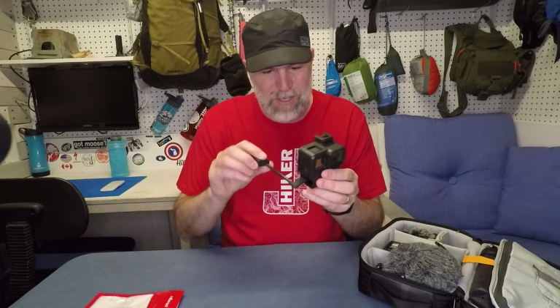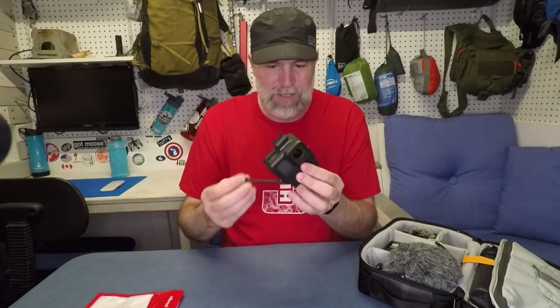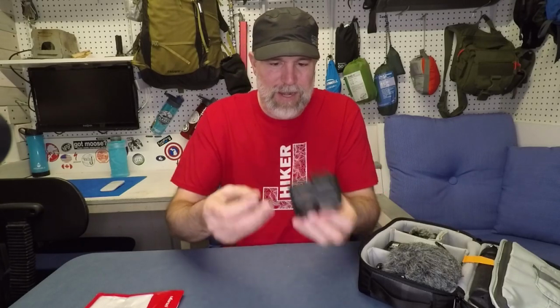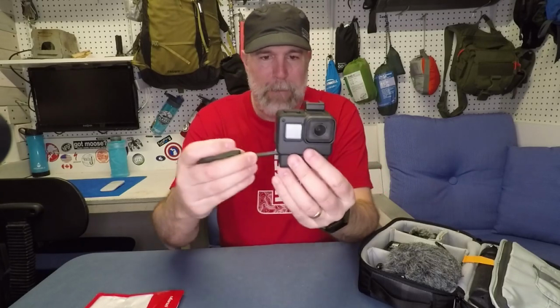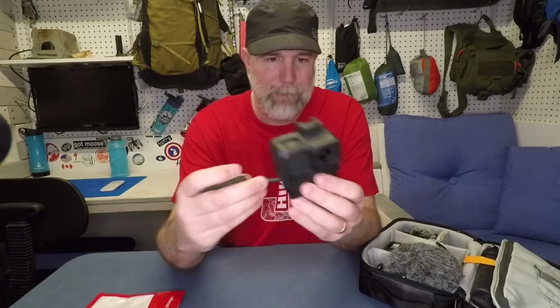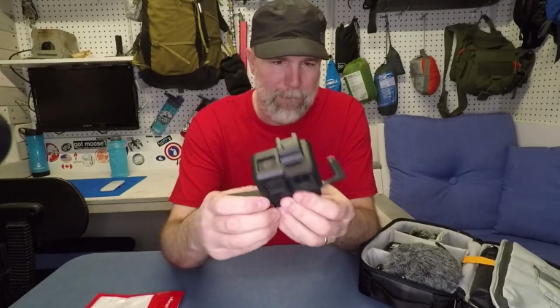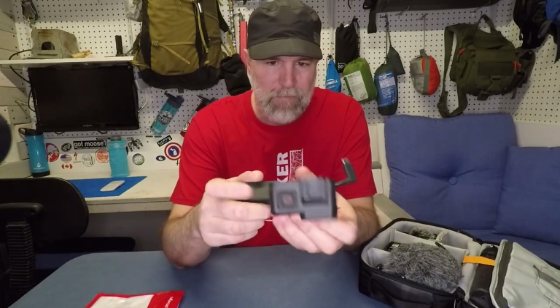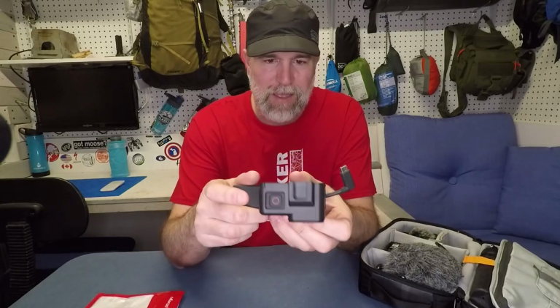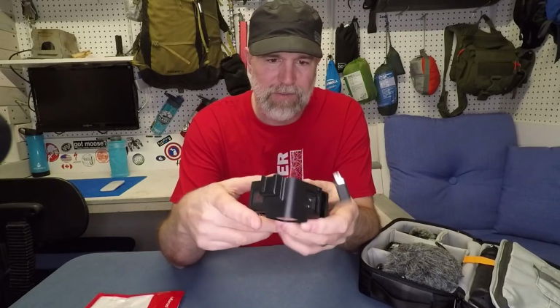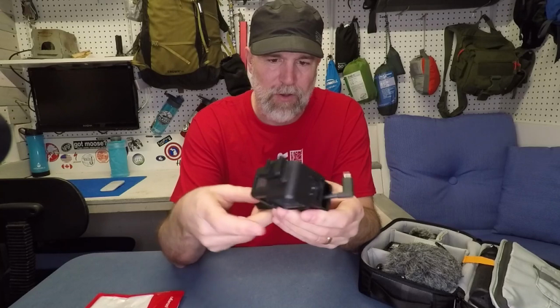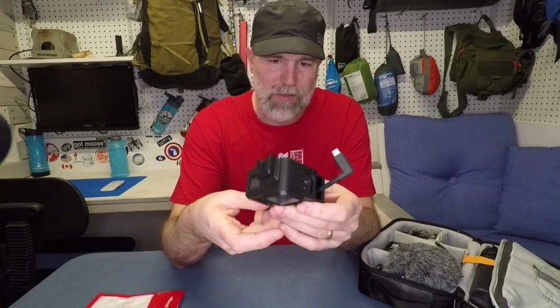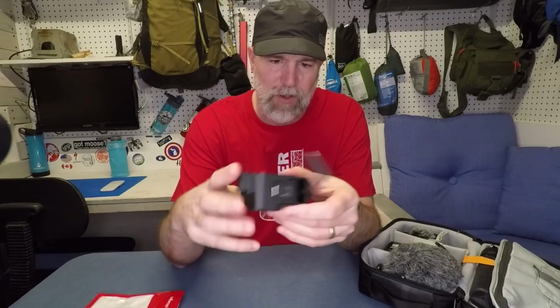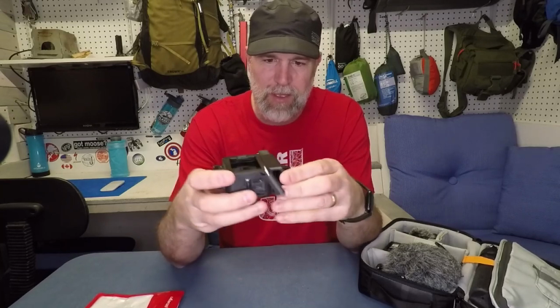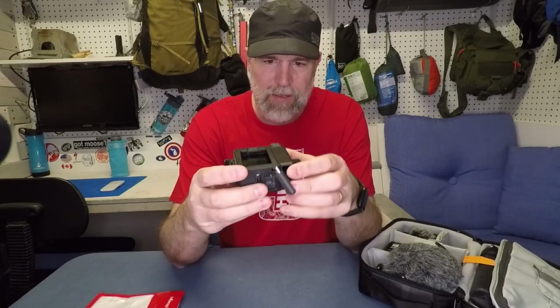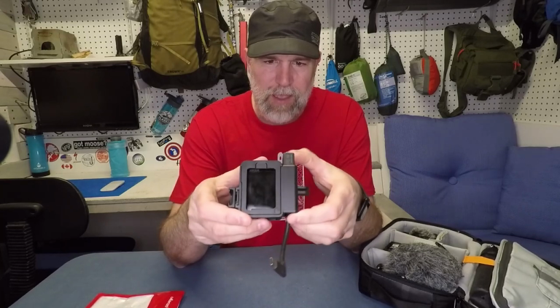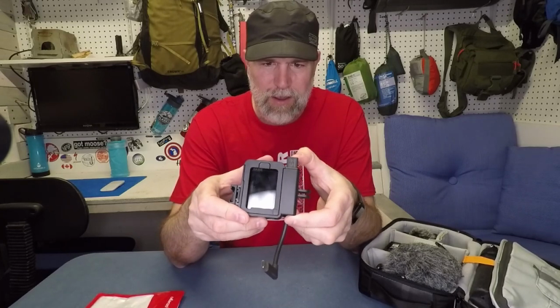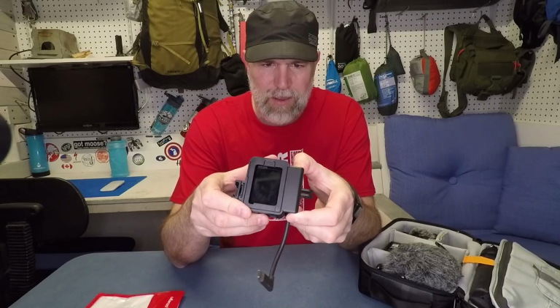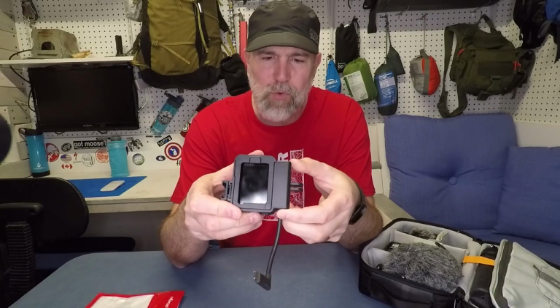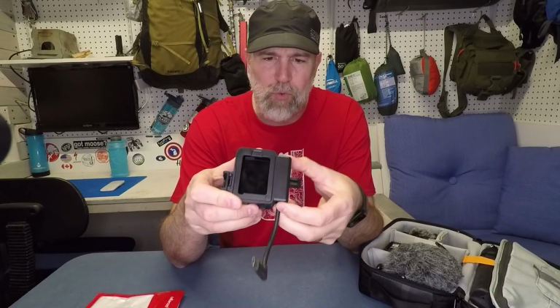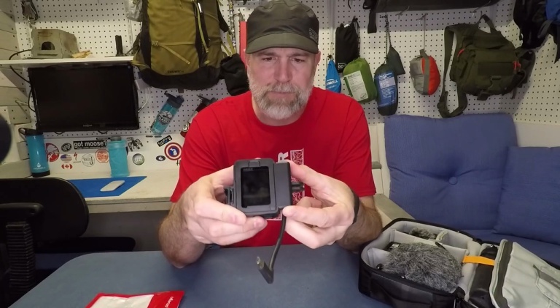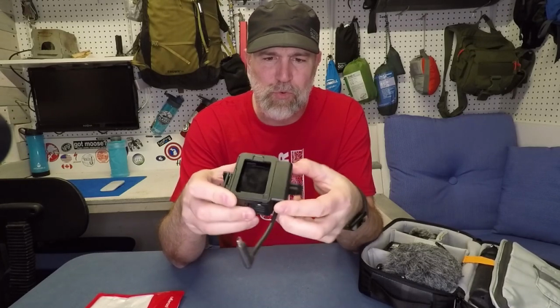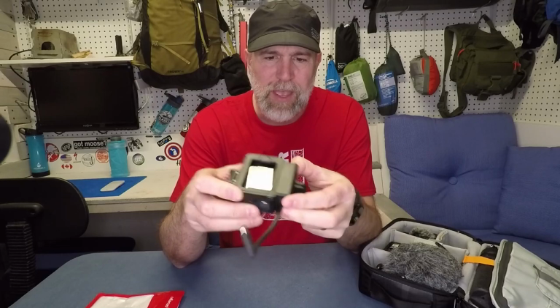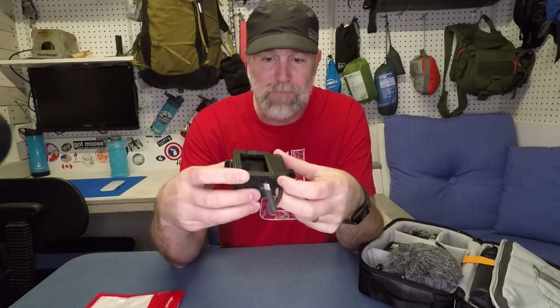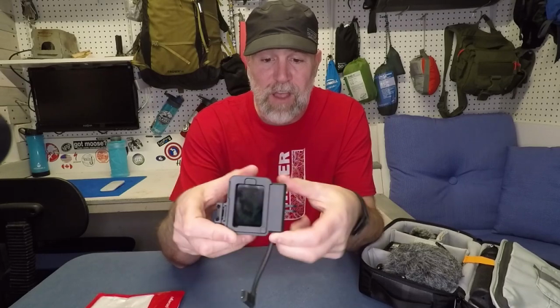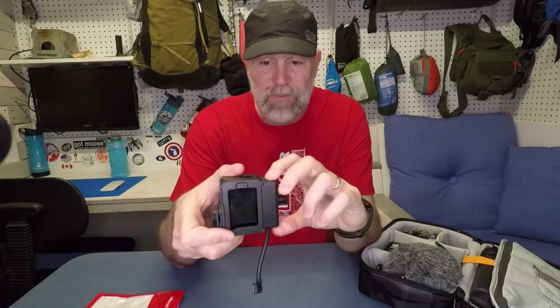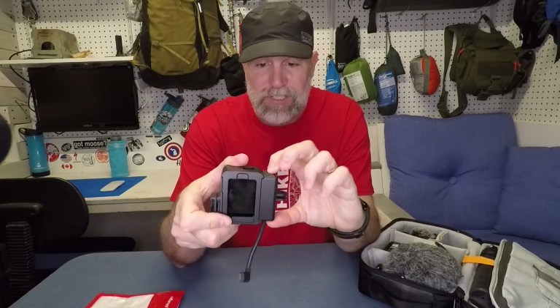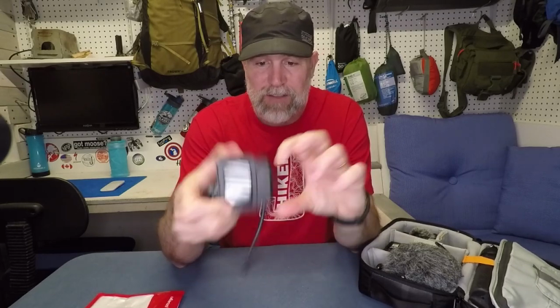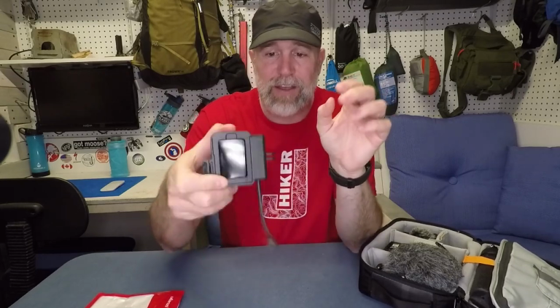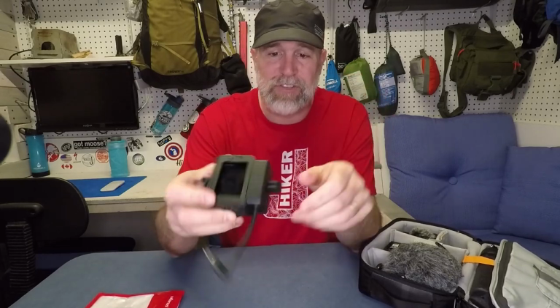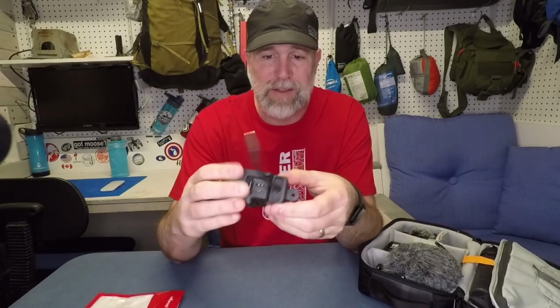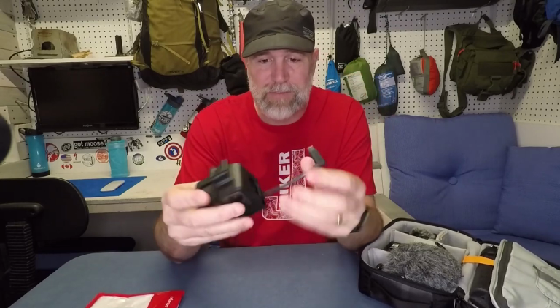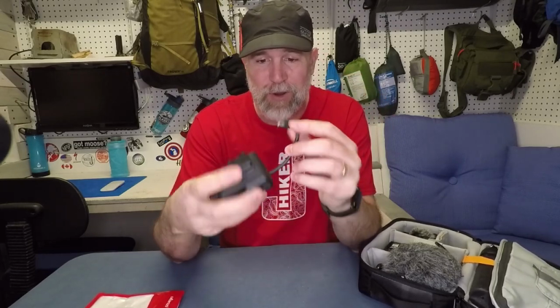So let's slide it back in like so. That's smooth. It's snug, it's really snug. It's not going to actually come out of there. That's pretty great. Now you have it in there.